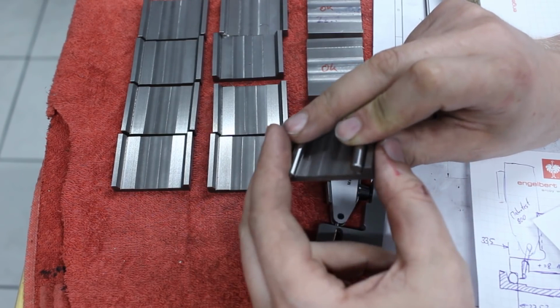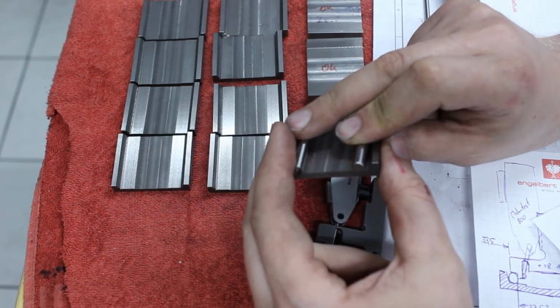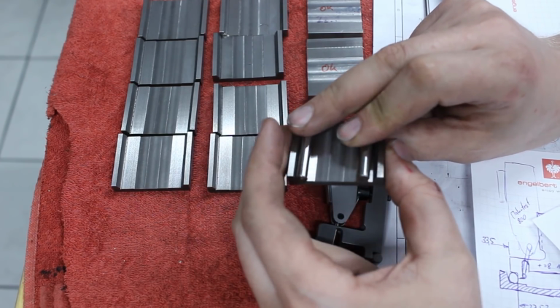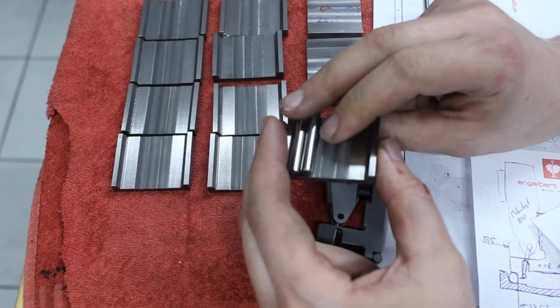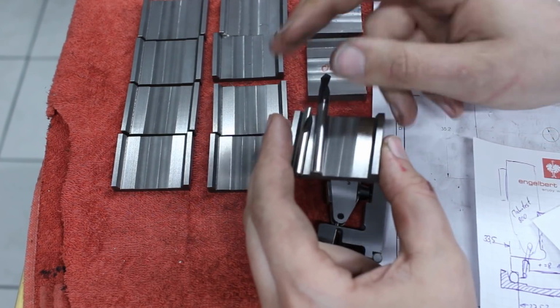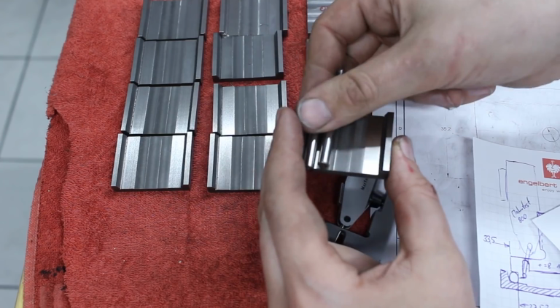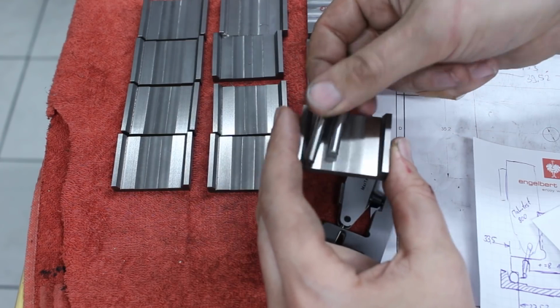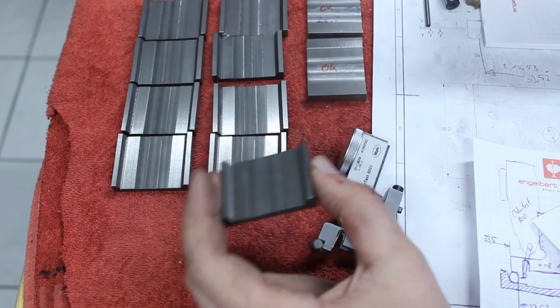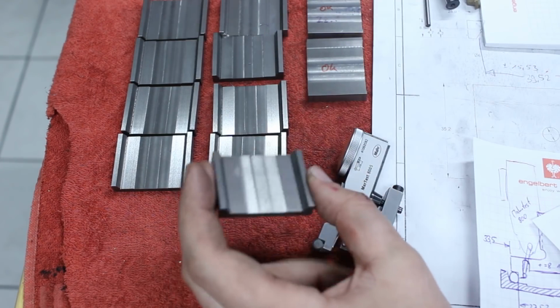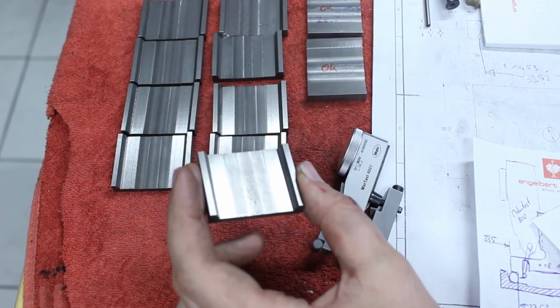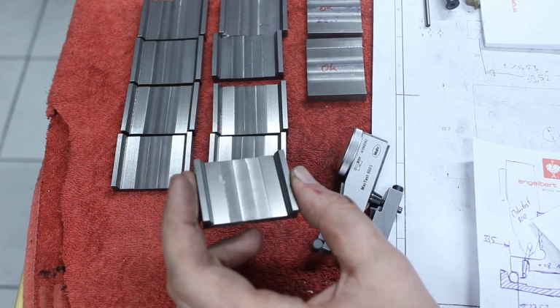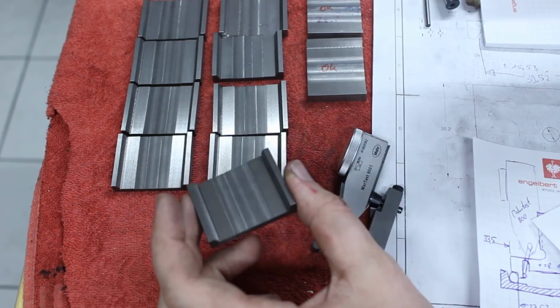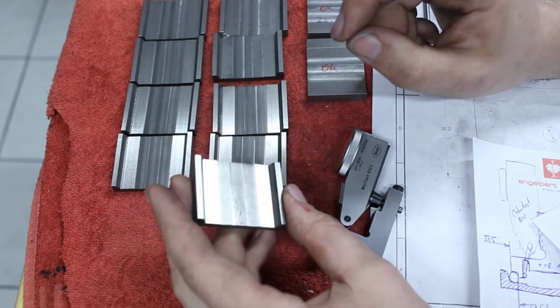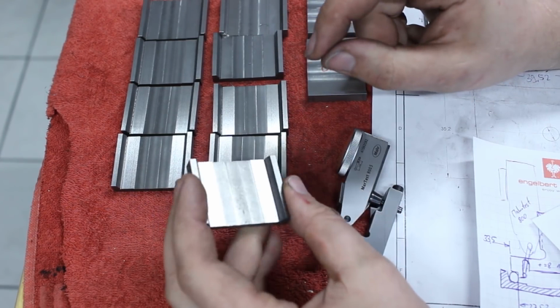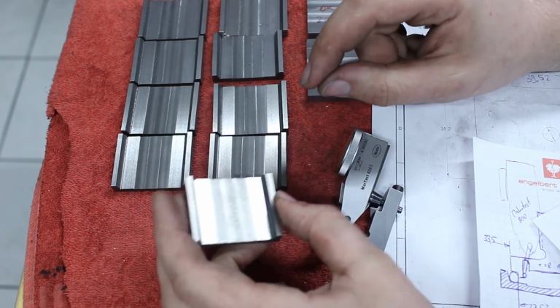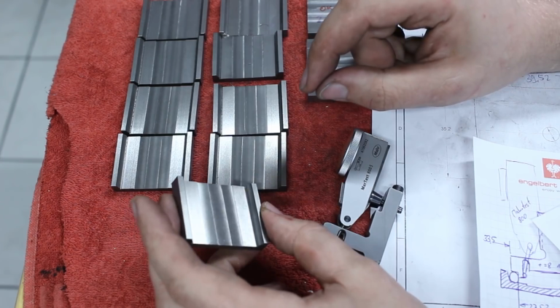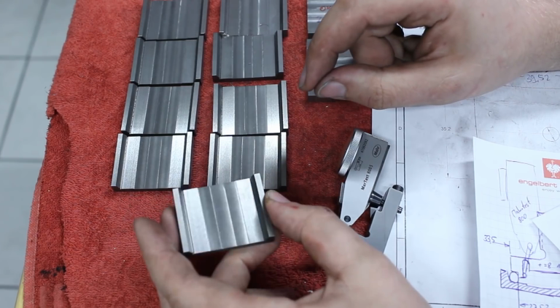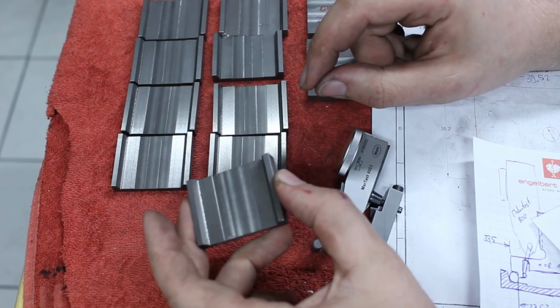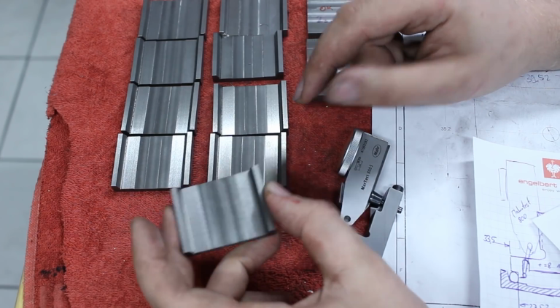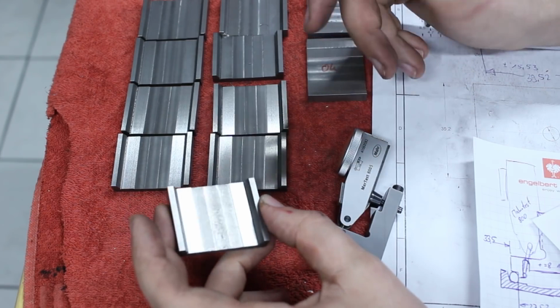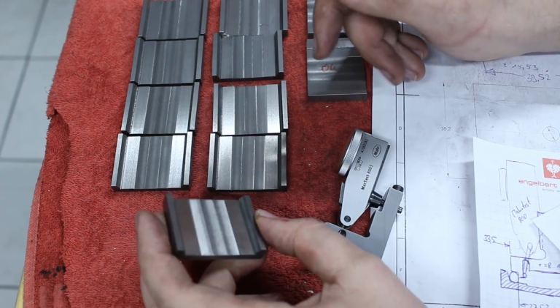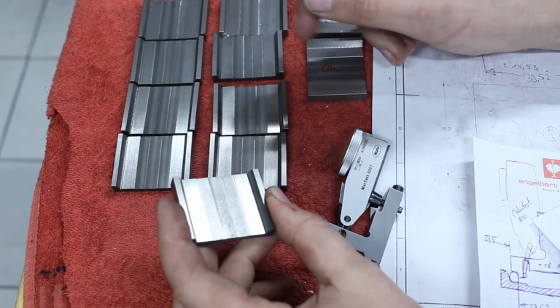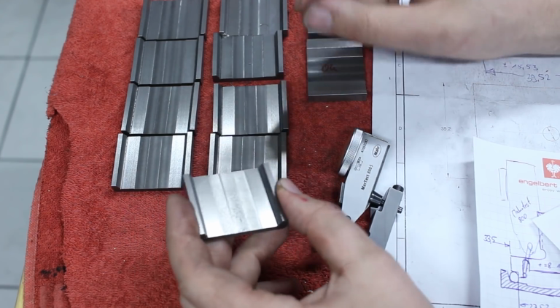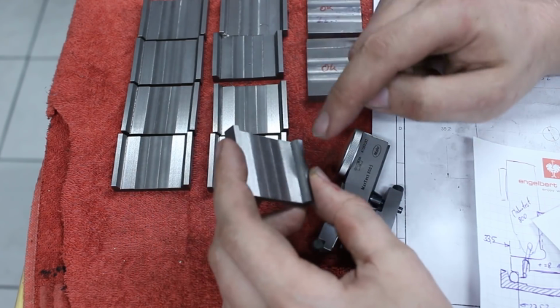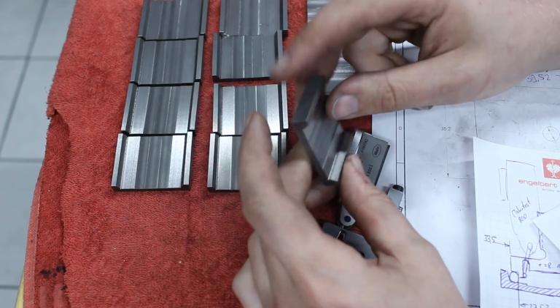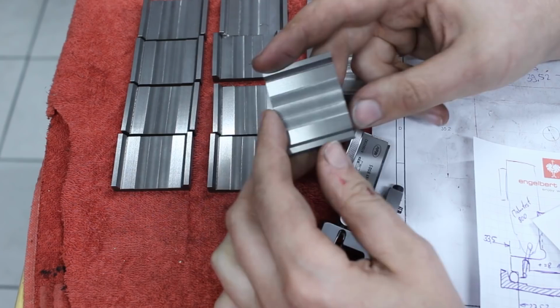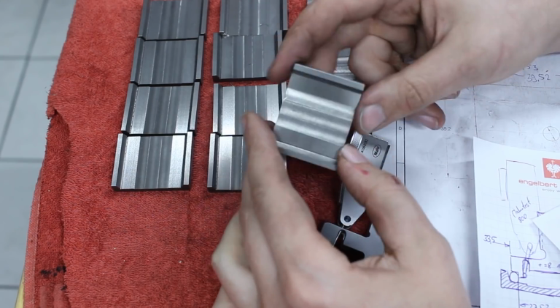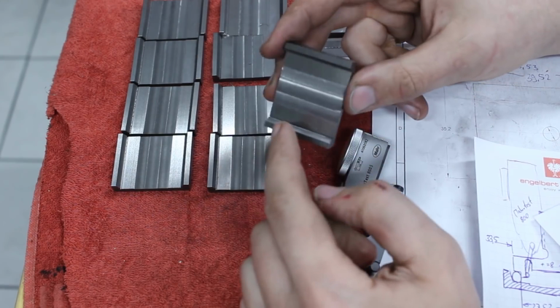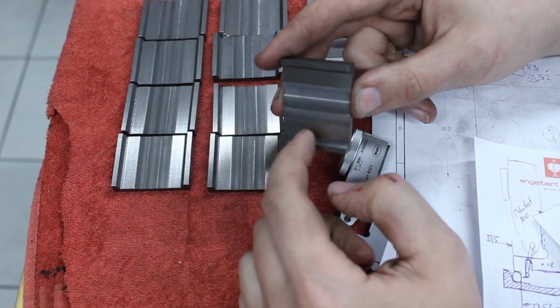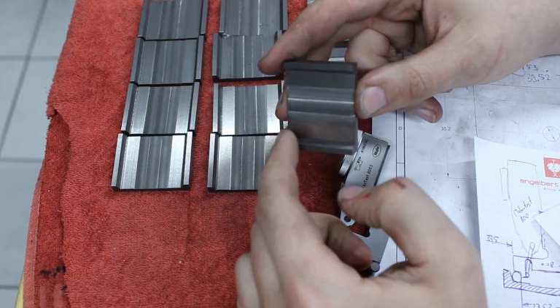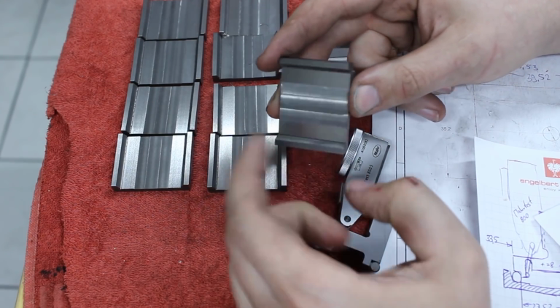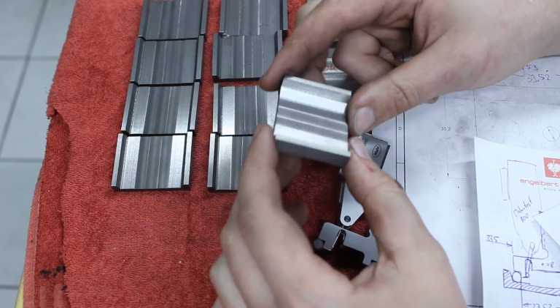It gets messy if you have to do more than one. I'm doing 11 of these, so that's an option — but I also have to measure them in the machine while I'm grinding the size of this cutout.